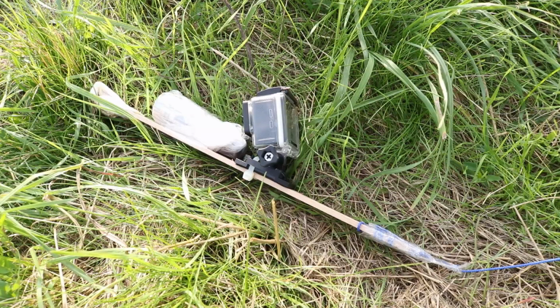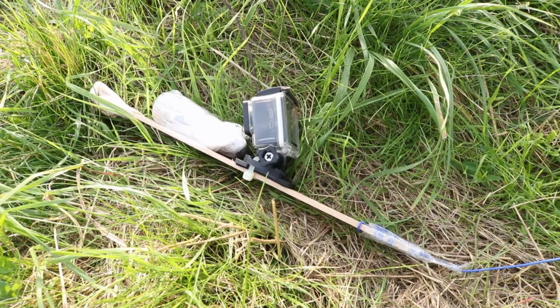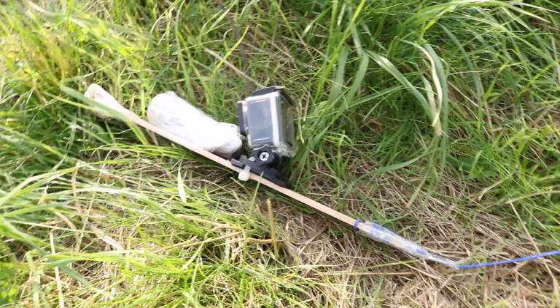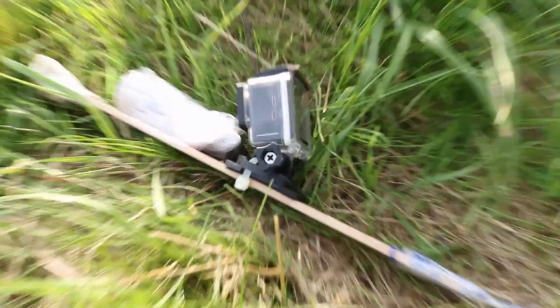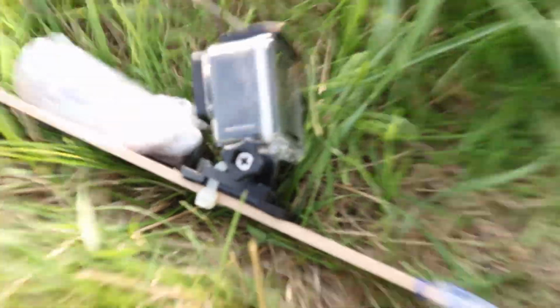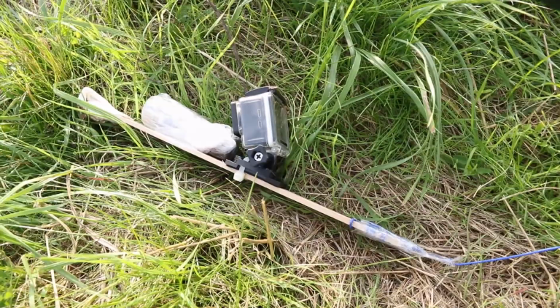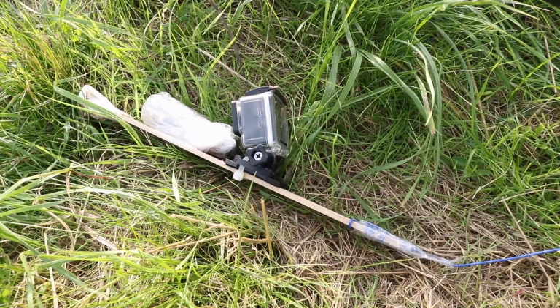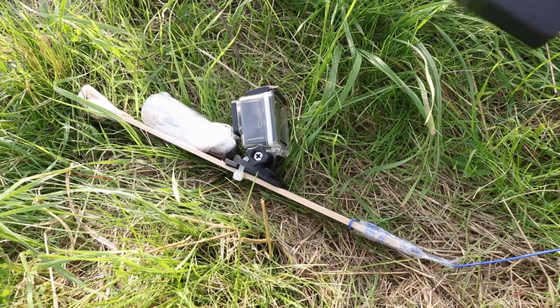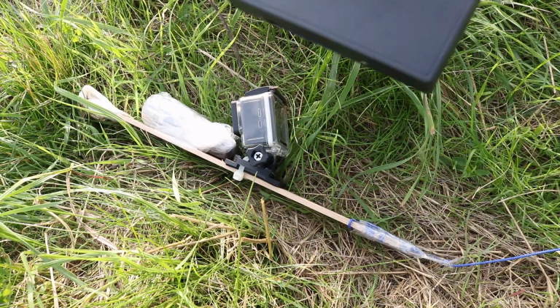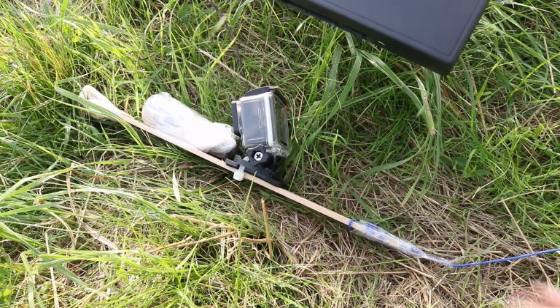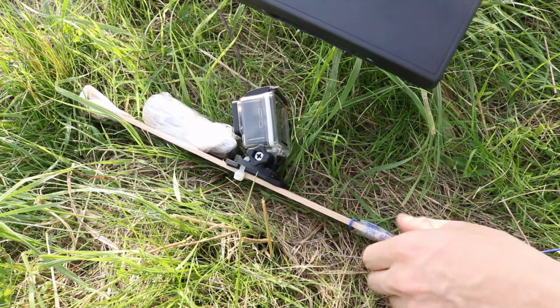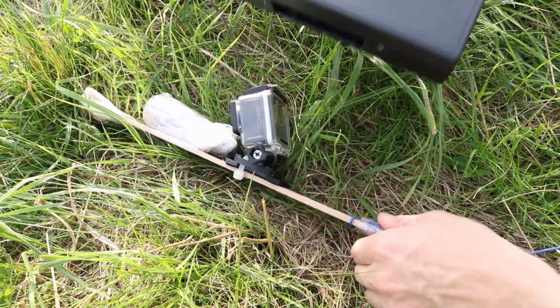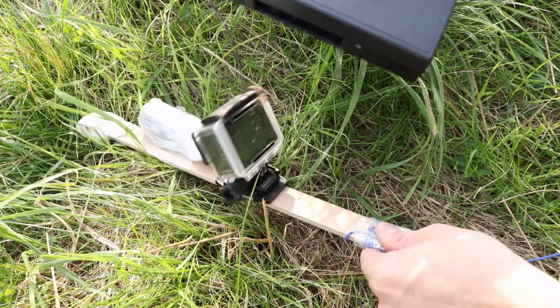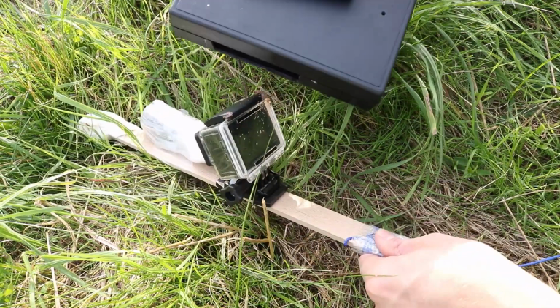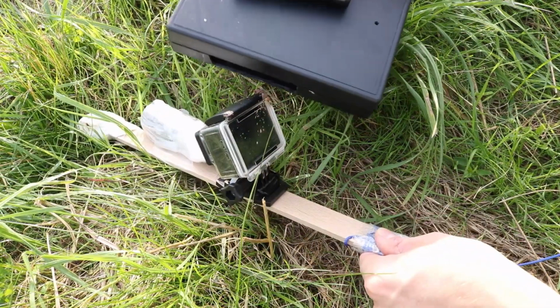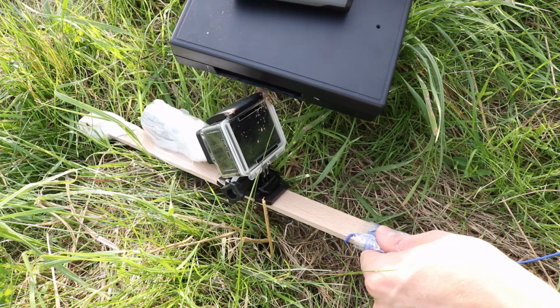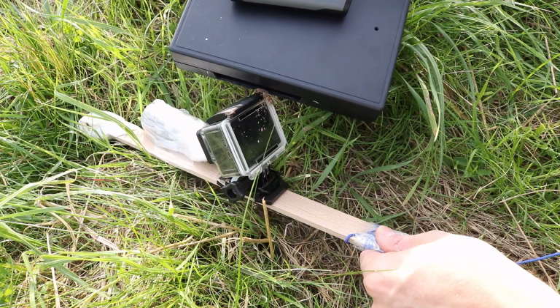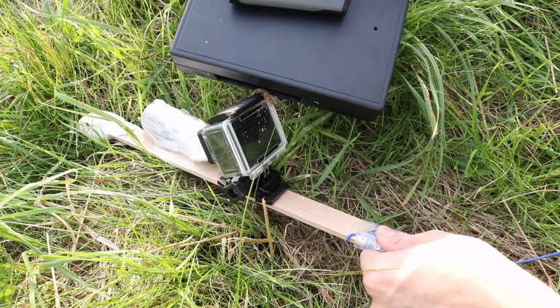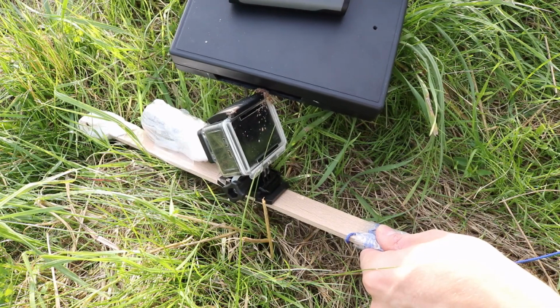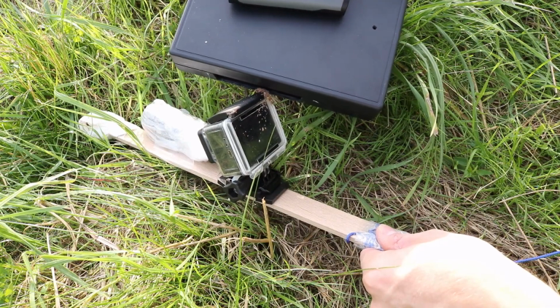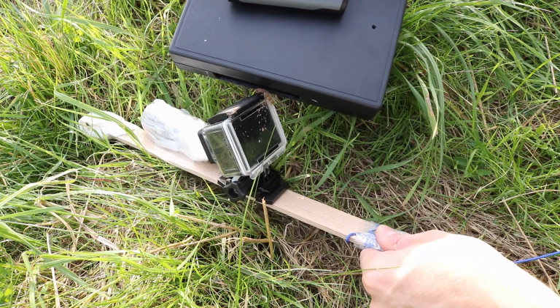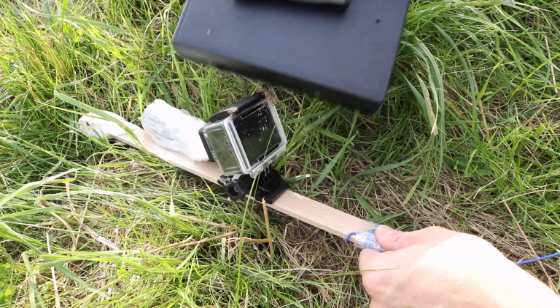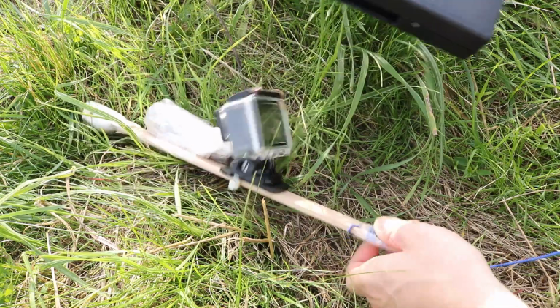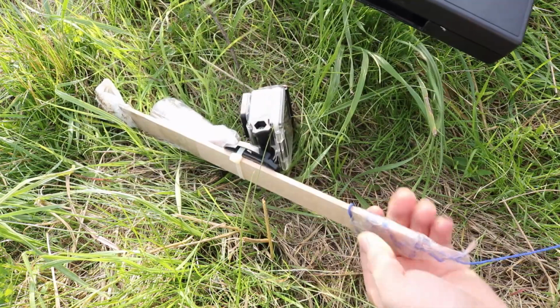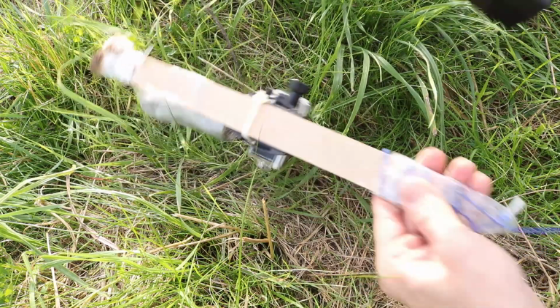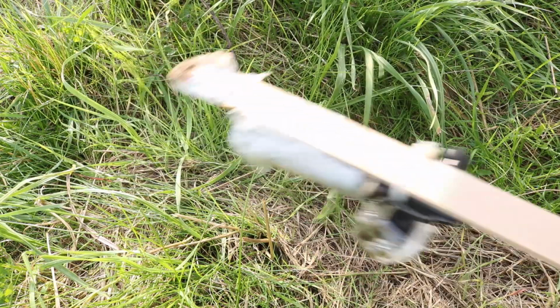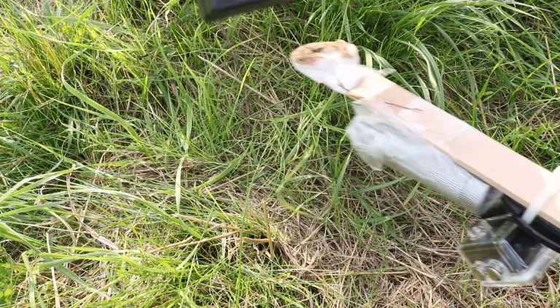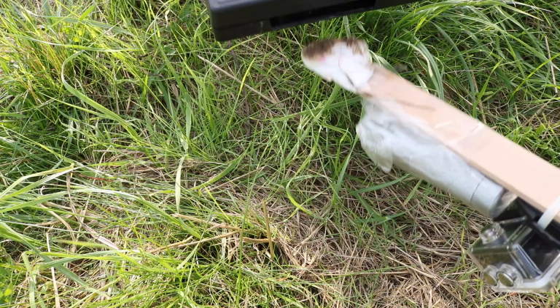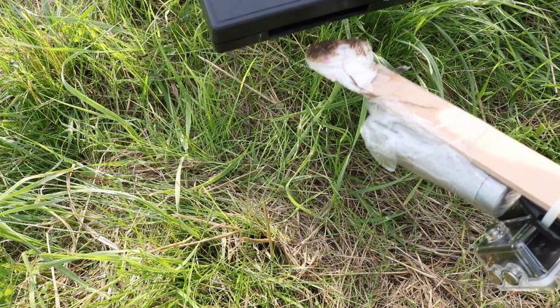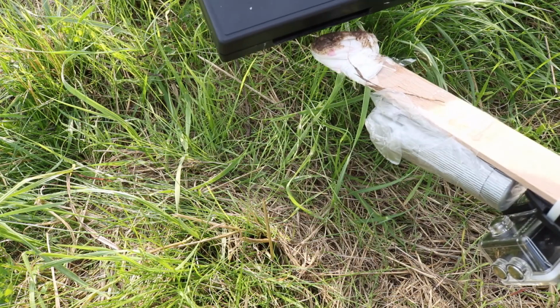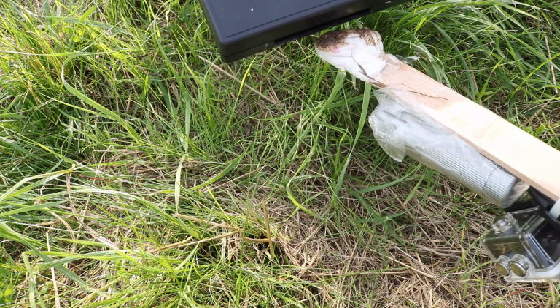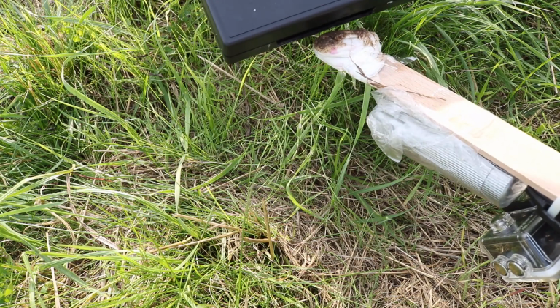So how radioactive did my camera contraption get? The dirt on my camera is a bit radioactive, but the tissue paper at the front is definitely more radioactive.